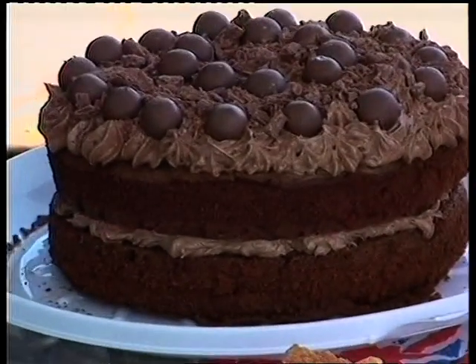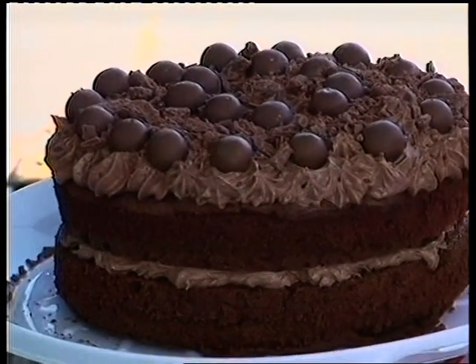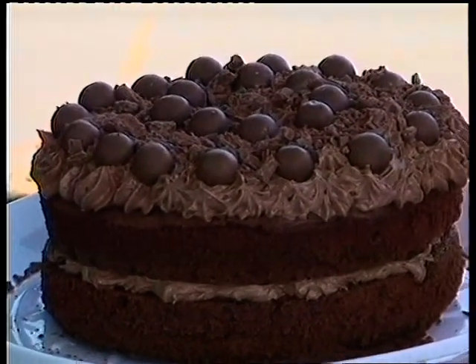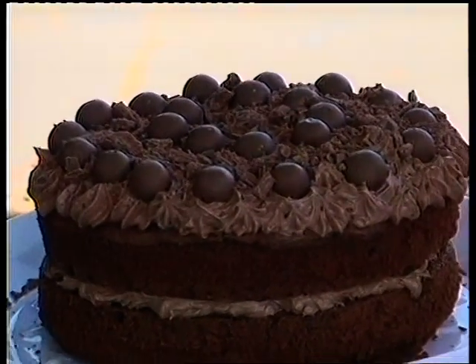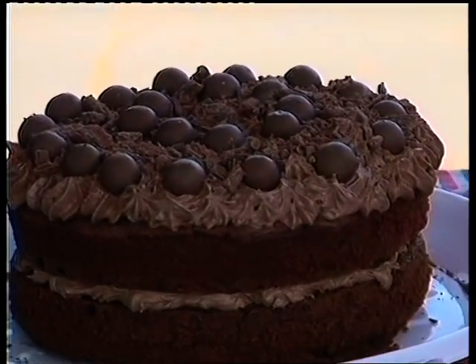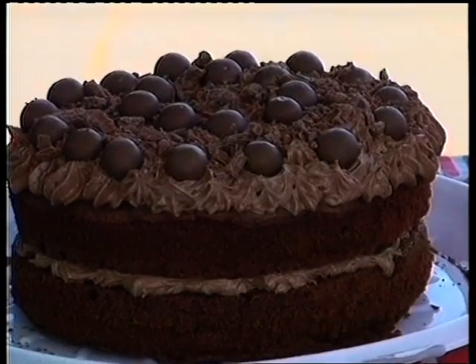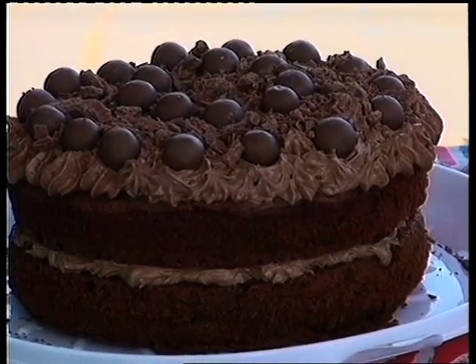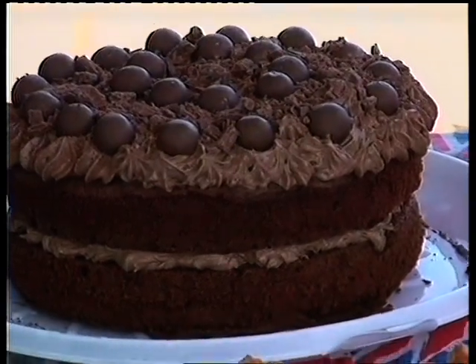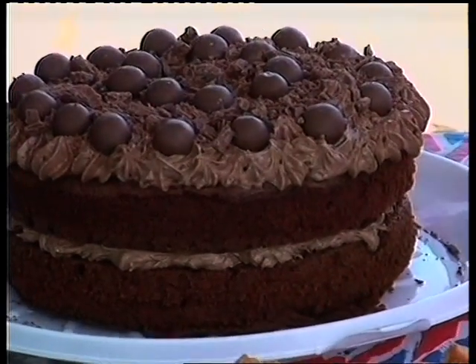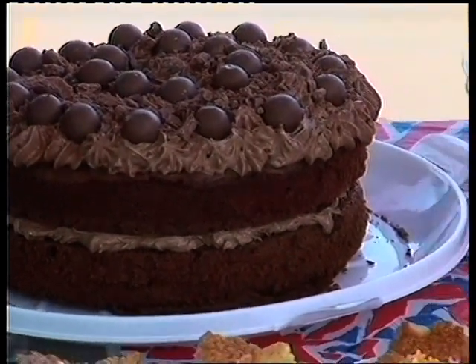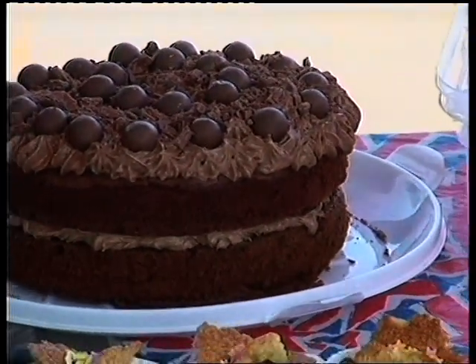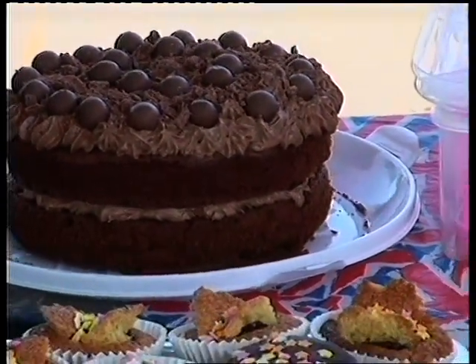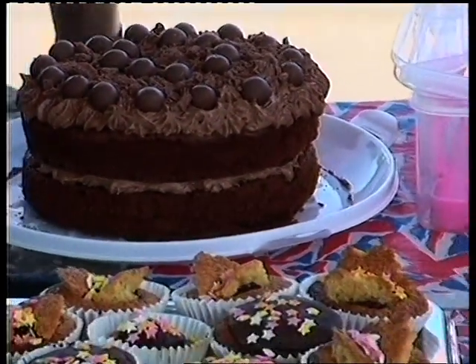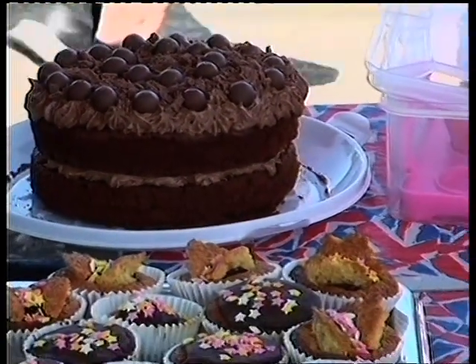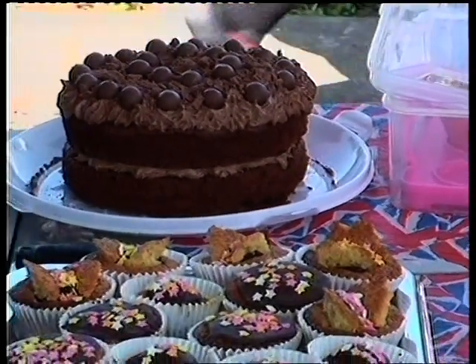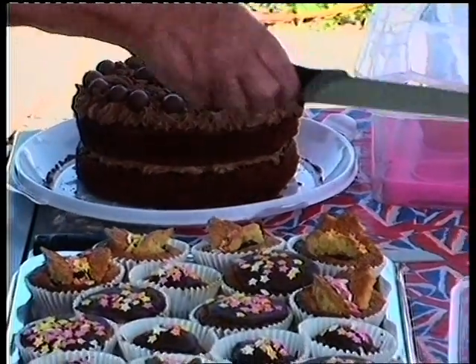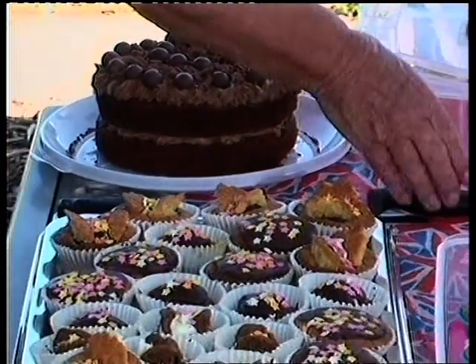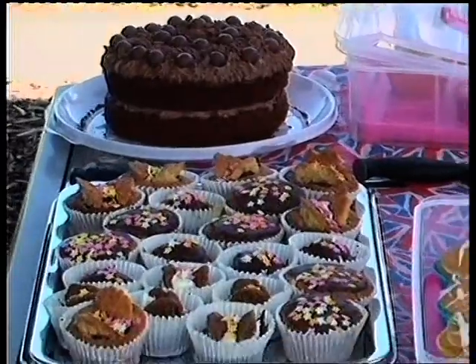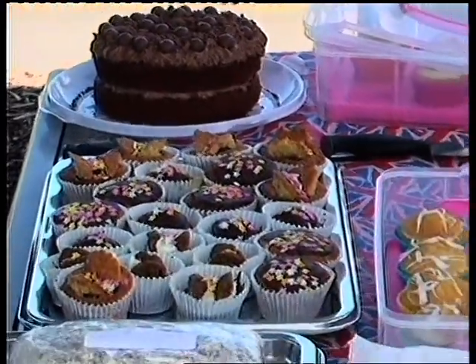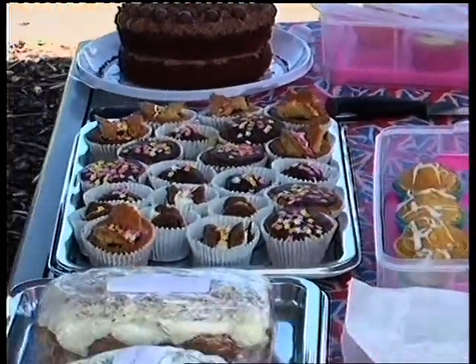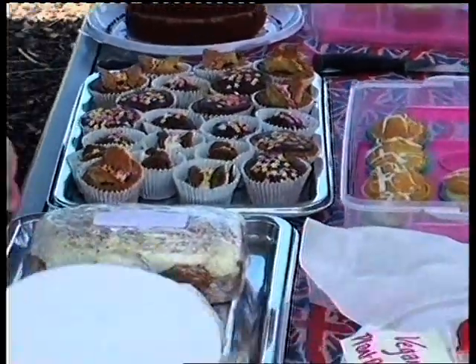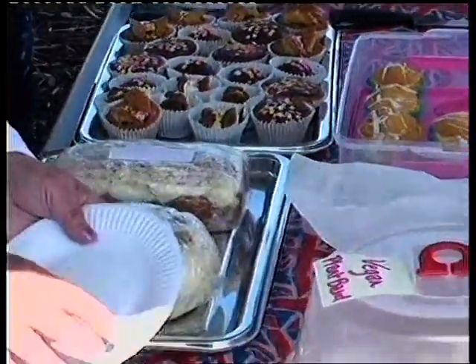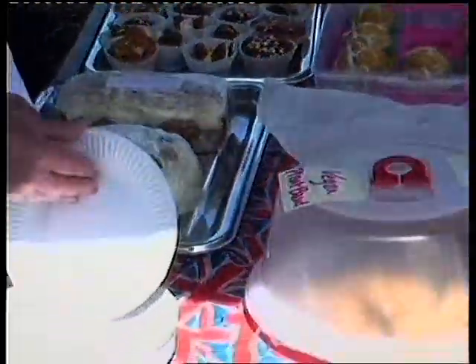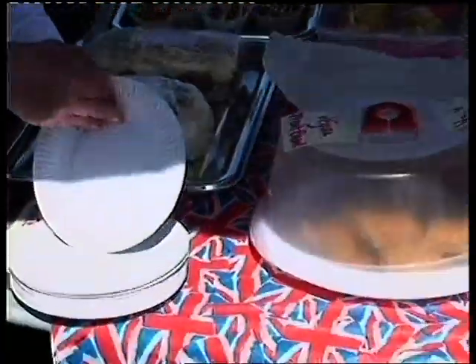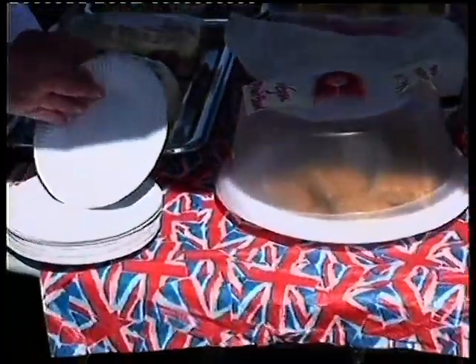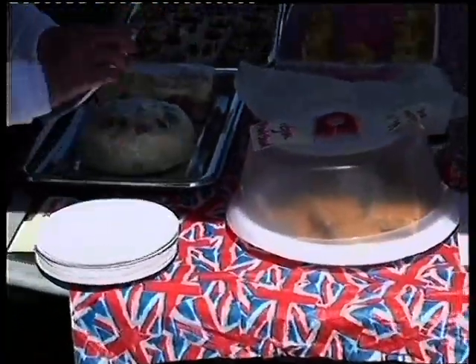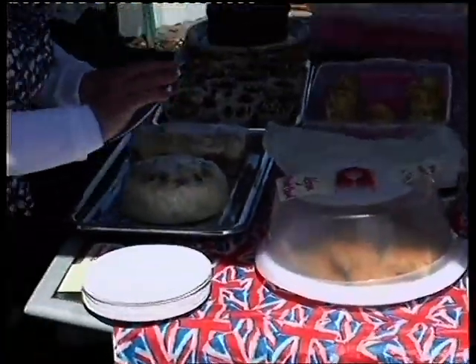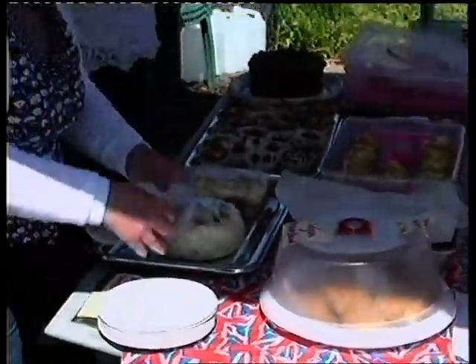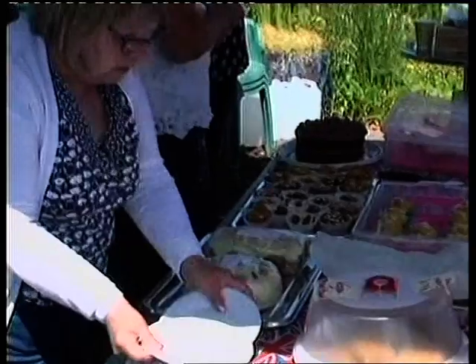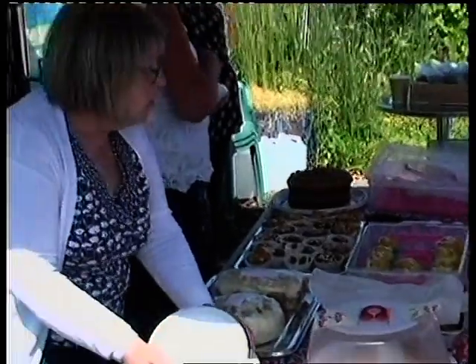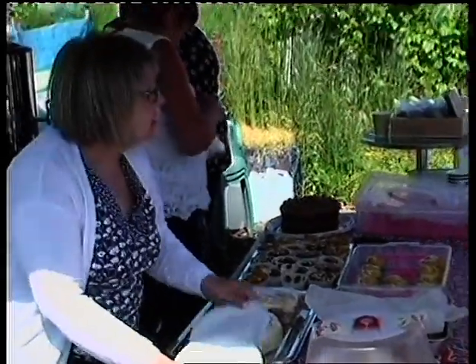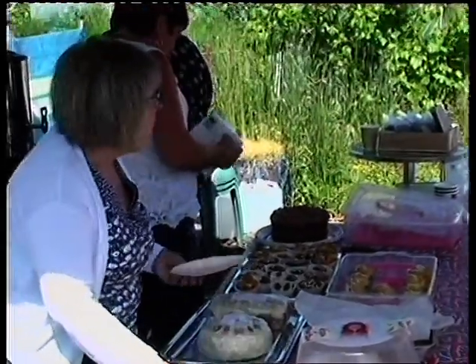Over here, as you can see, we've got the cake stall and that looks absolutely delicious. On here we've got cakes for sale, and also this stall is doing teas and coffee. So this is the refreshments for today.